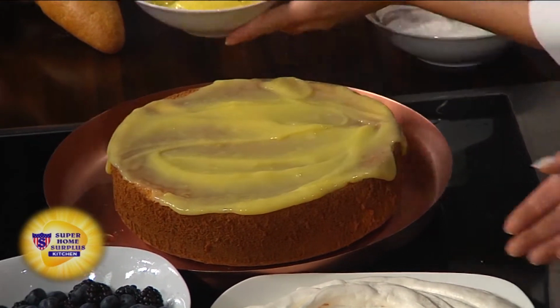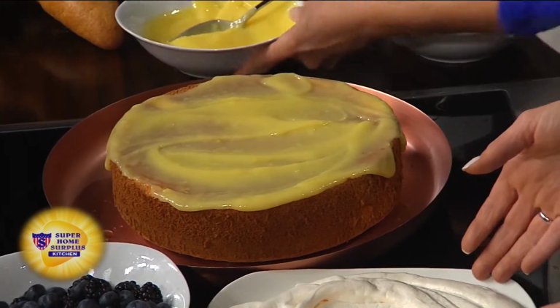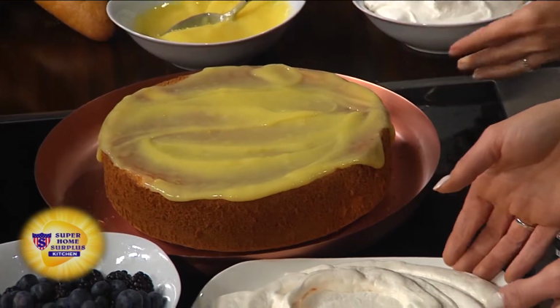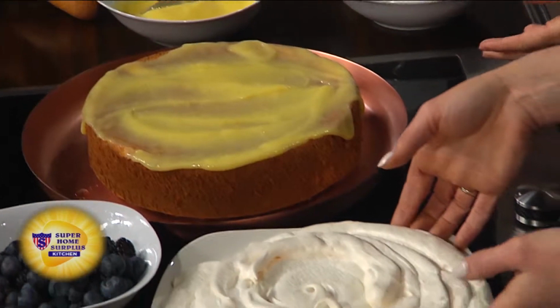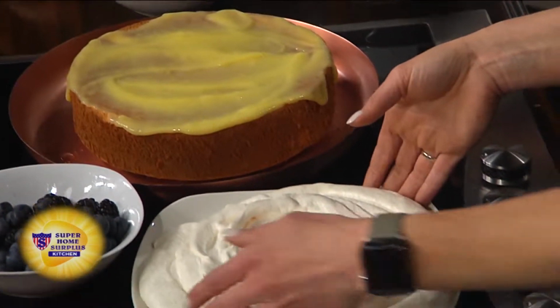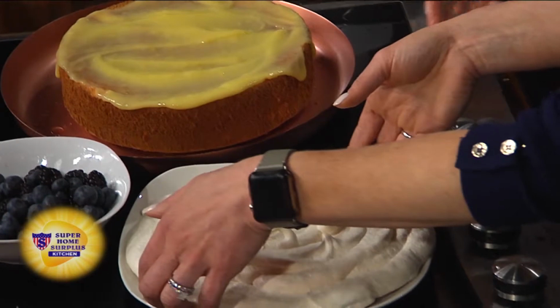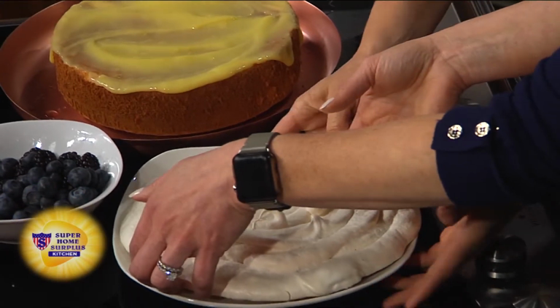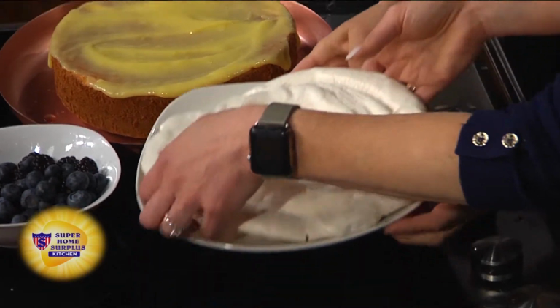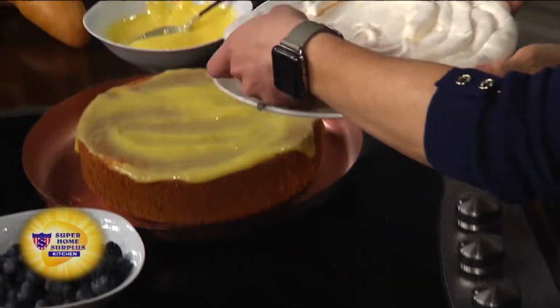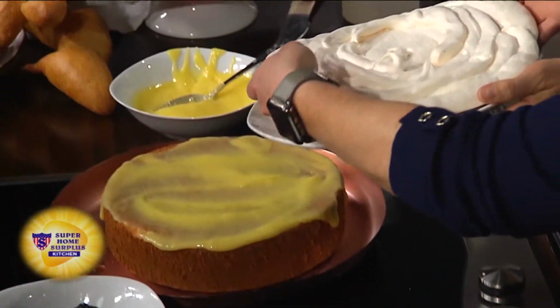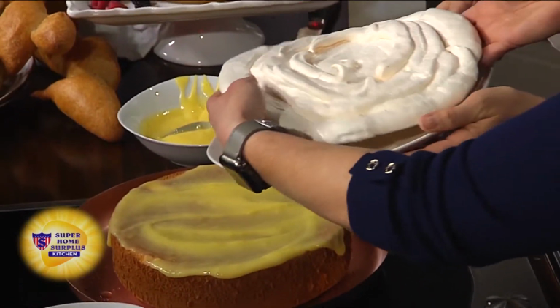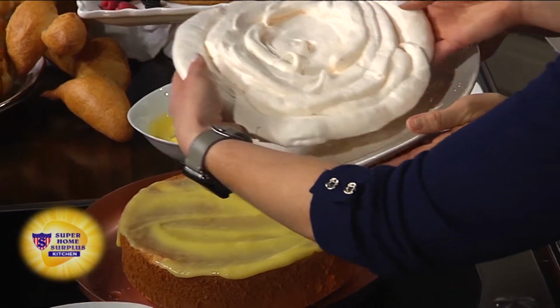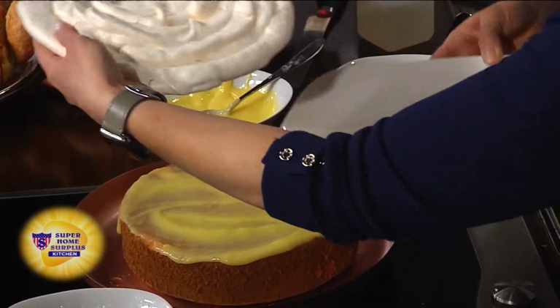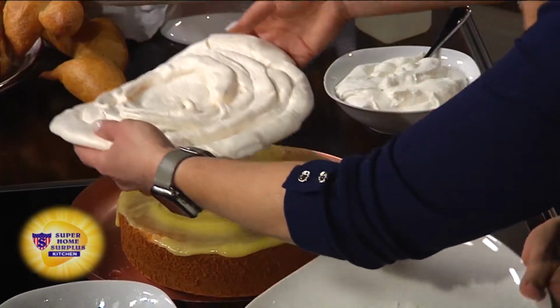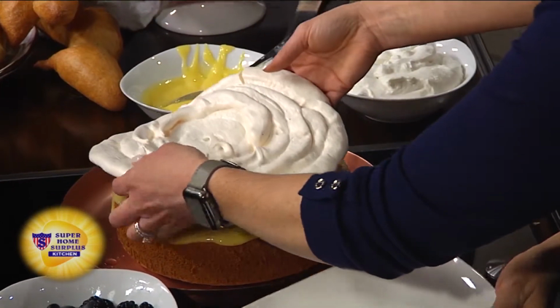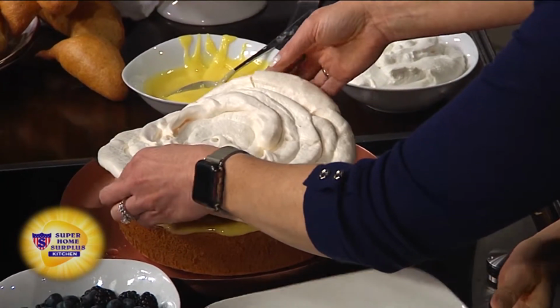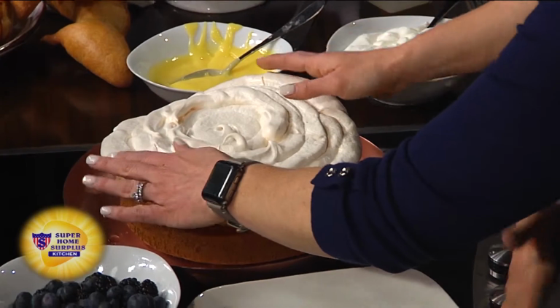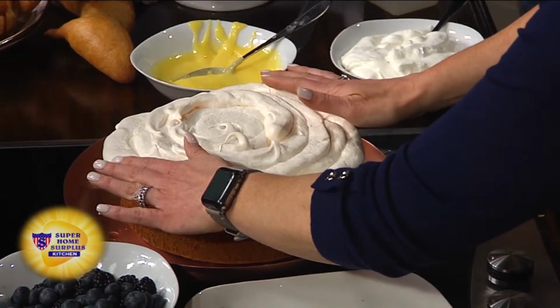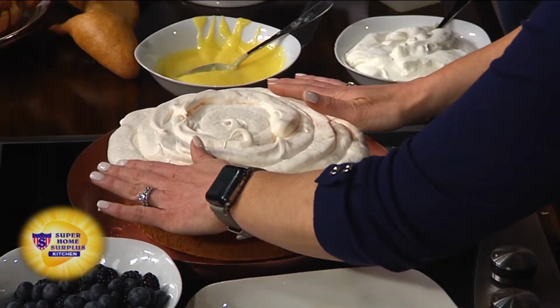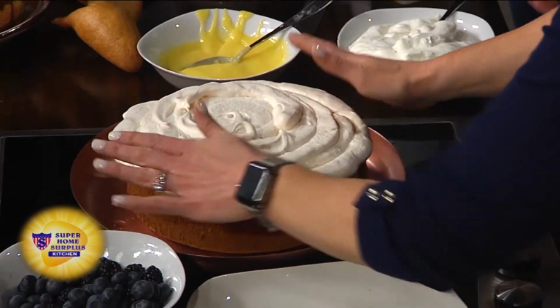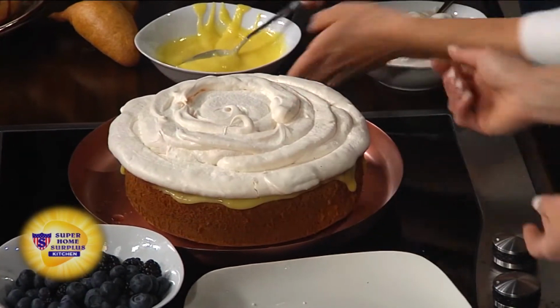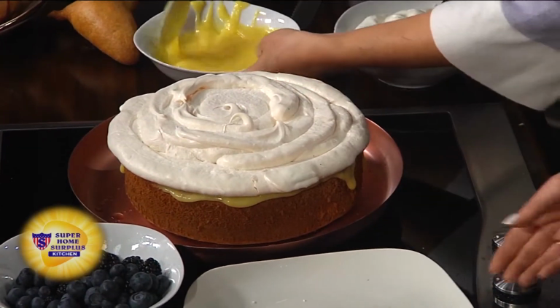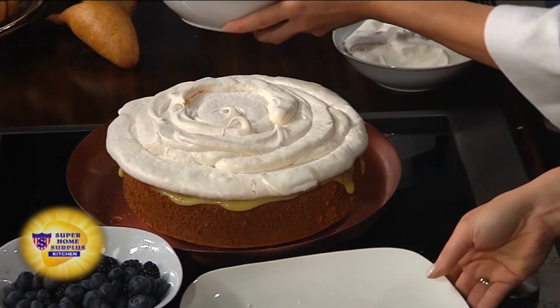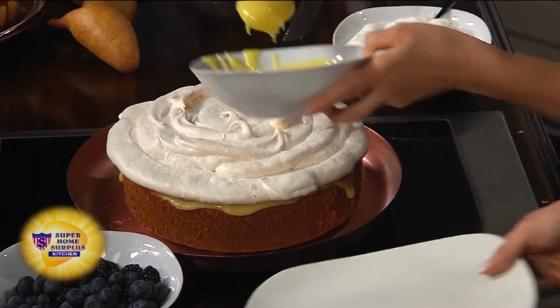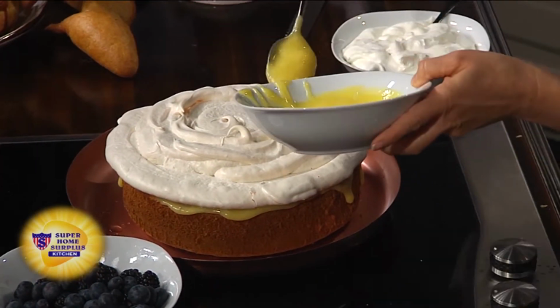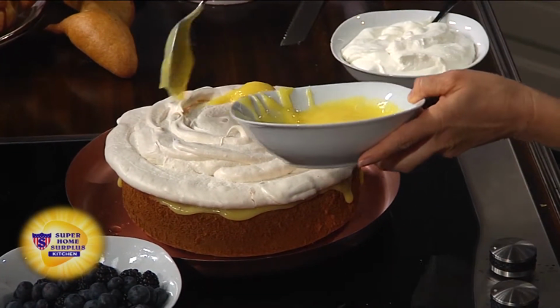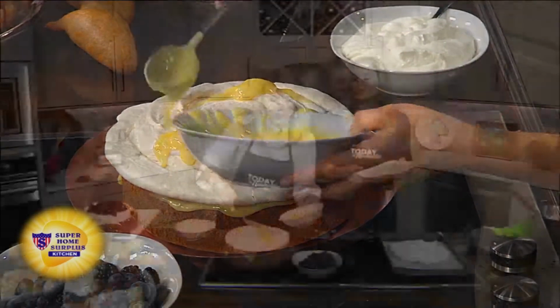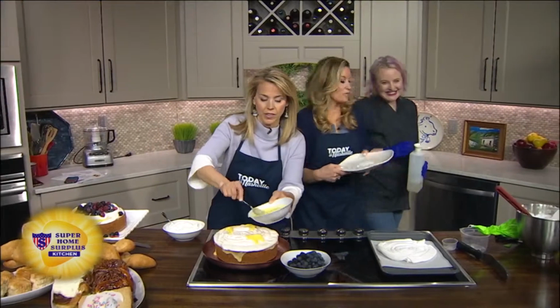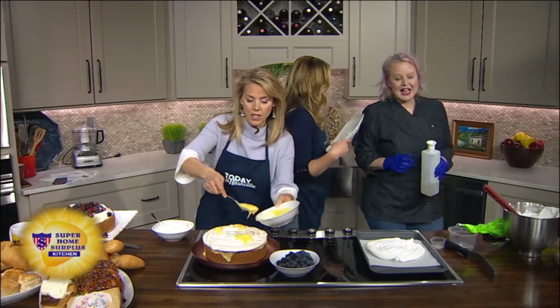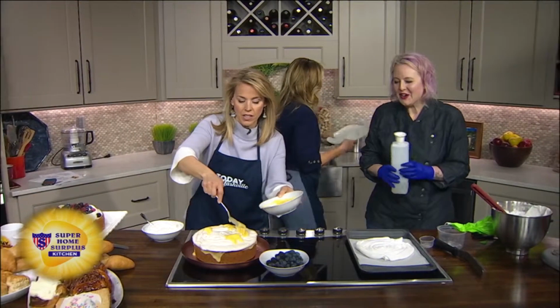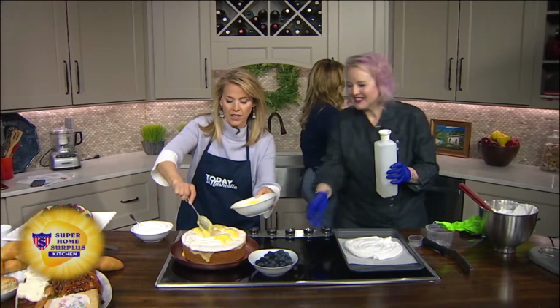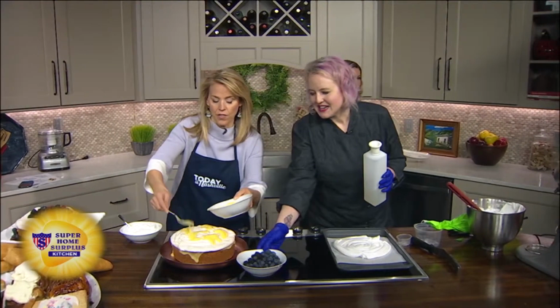And then you're going to pop that on top. Oh, this came out beautifully. It's a little sticky. And then more of that lemon curd. That looks like a Willy Wonka dessert right there. That's amazing — this is fun.